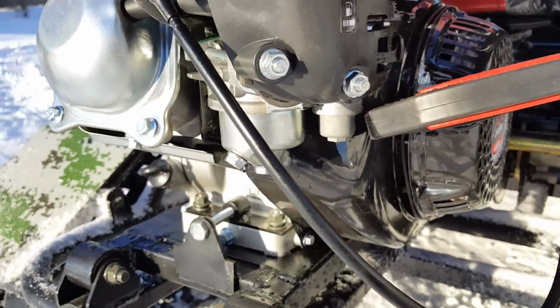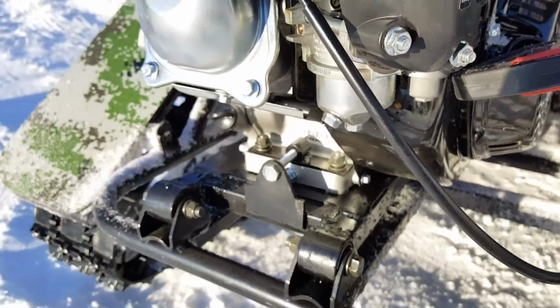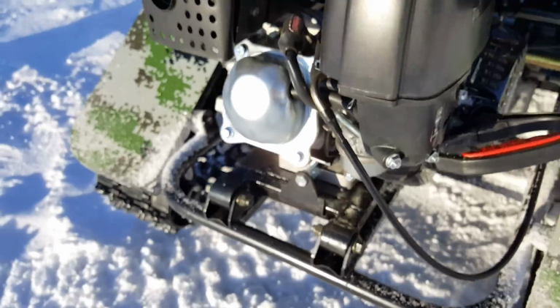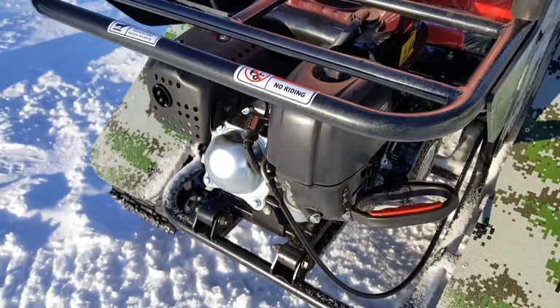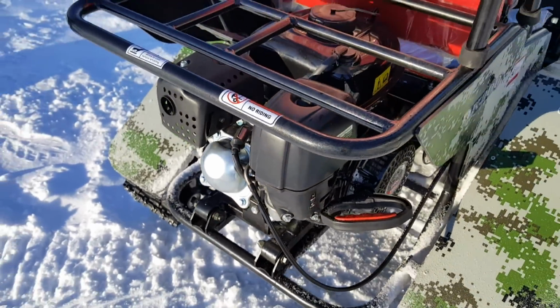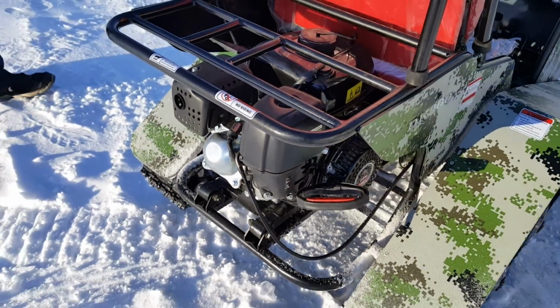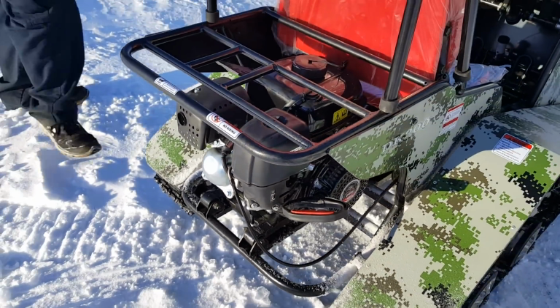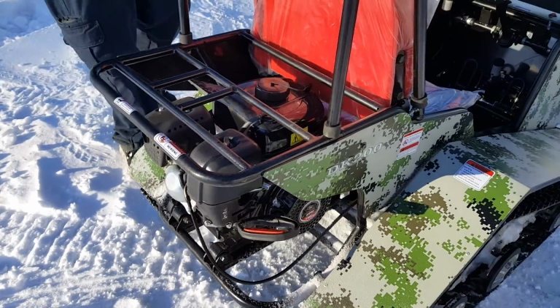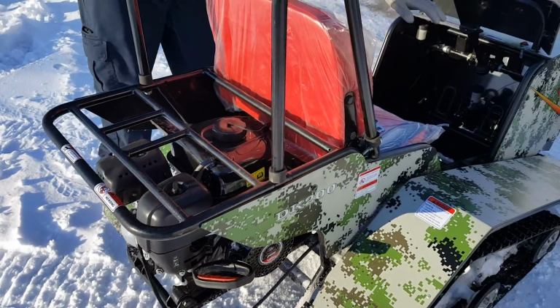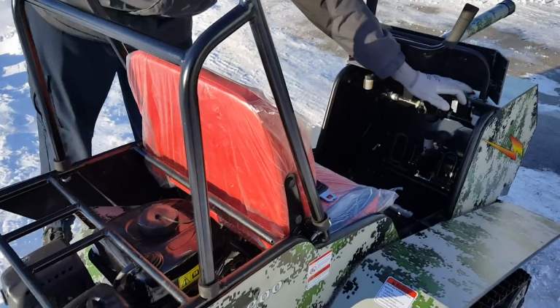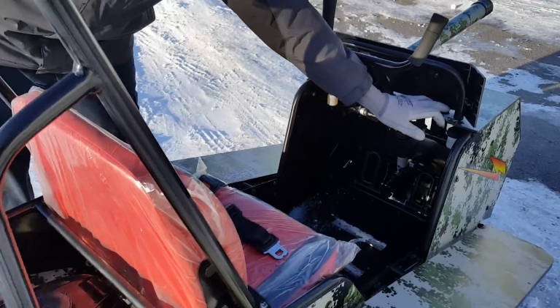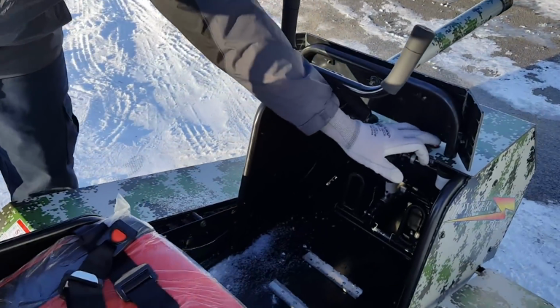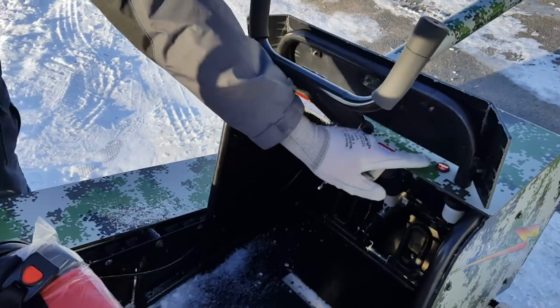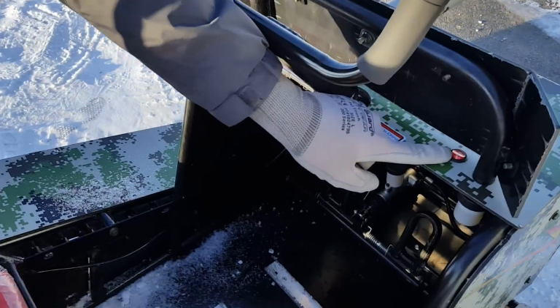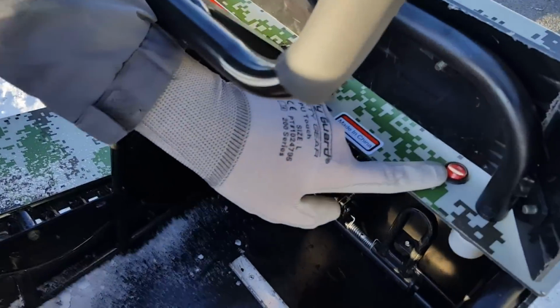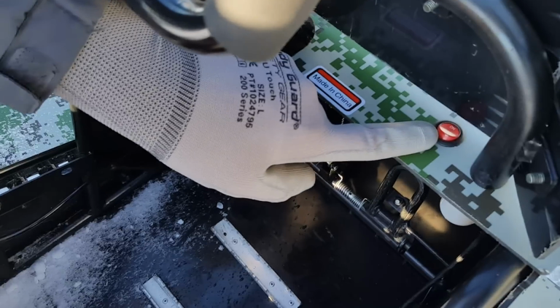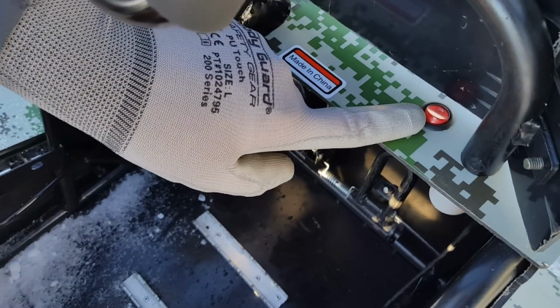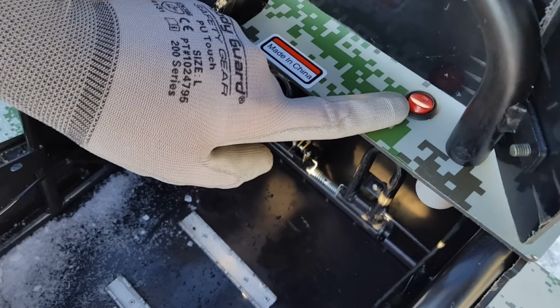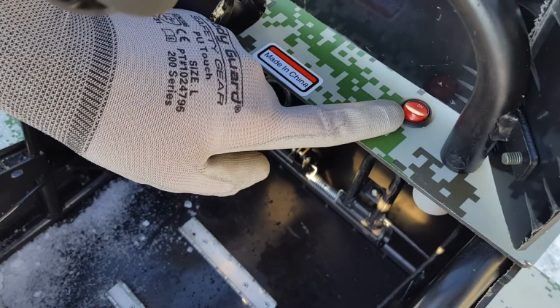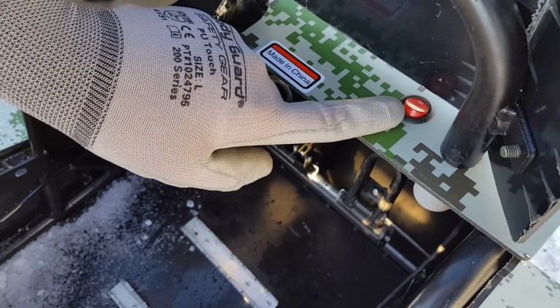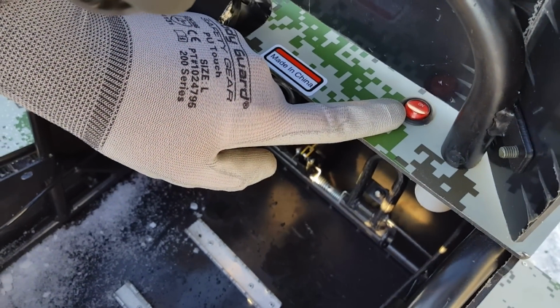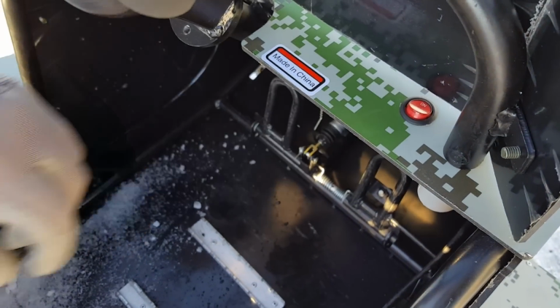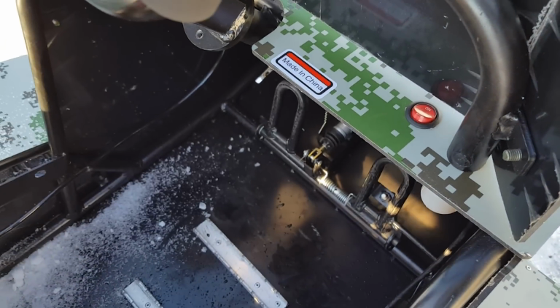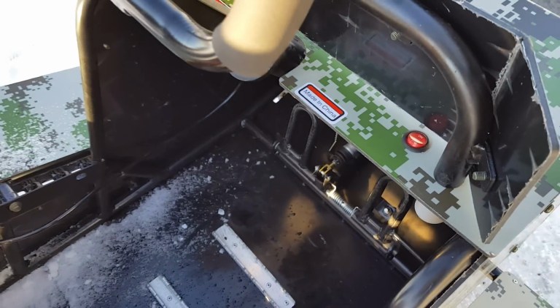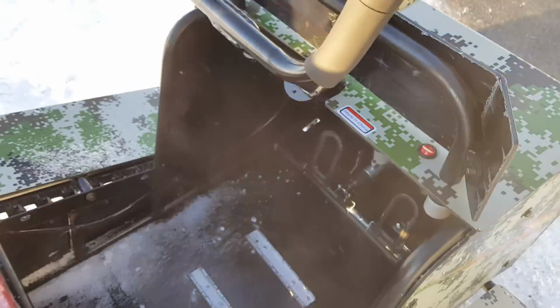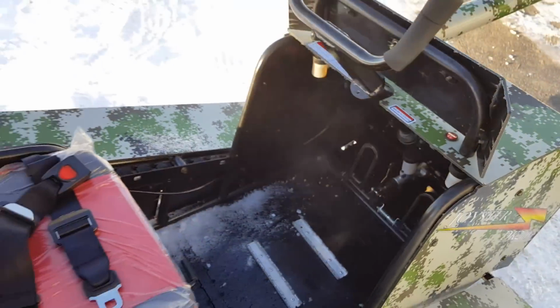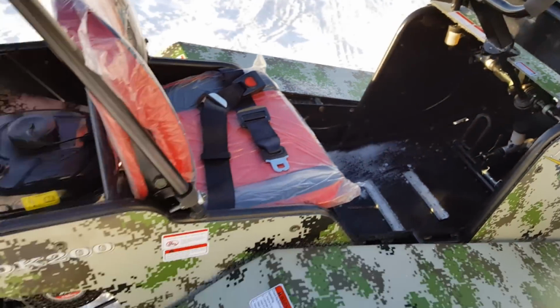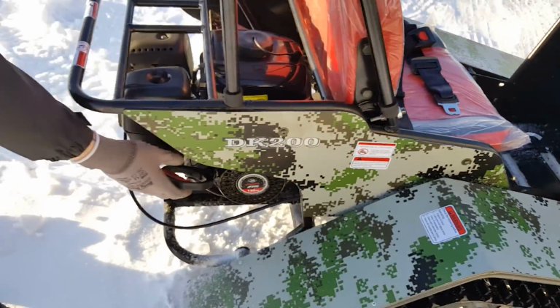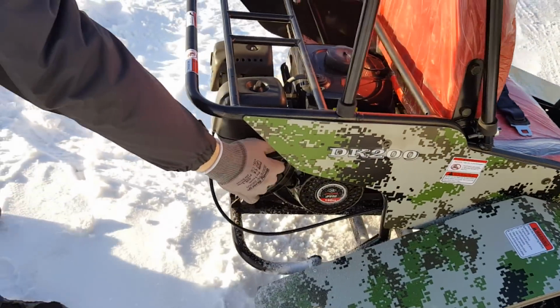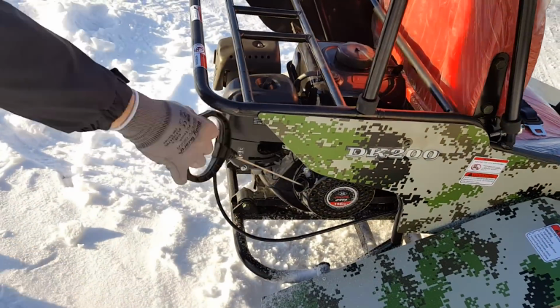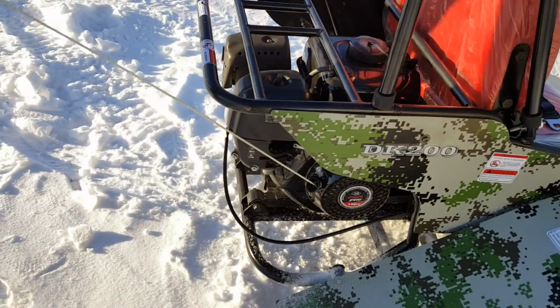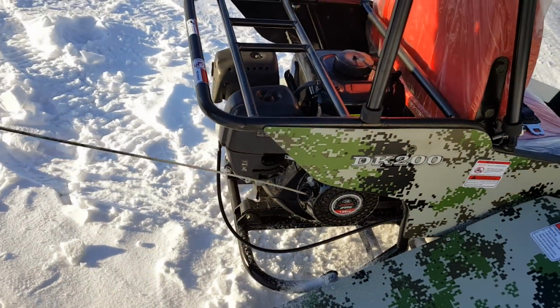It's very easy to start up — we'll go ahead and start it right now. Make sure always when you start it that your finger is to the on position on the kill switch, and then go ahead and pull it.